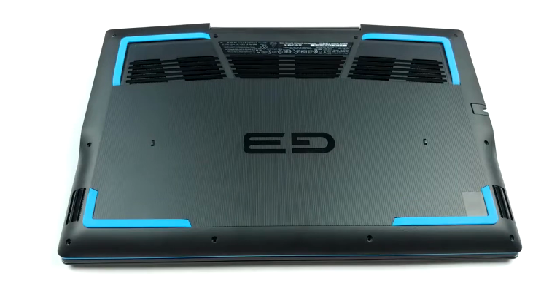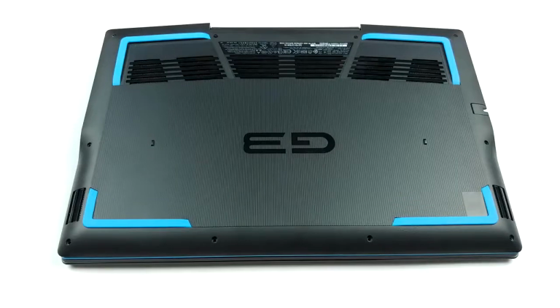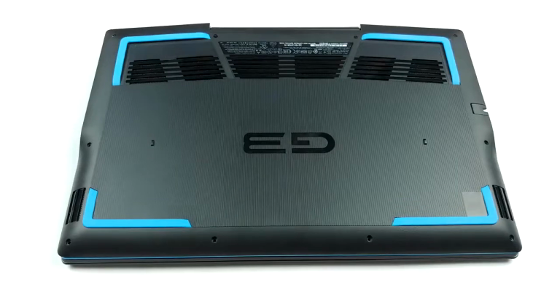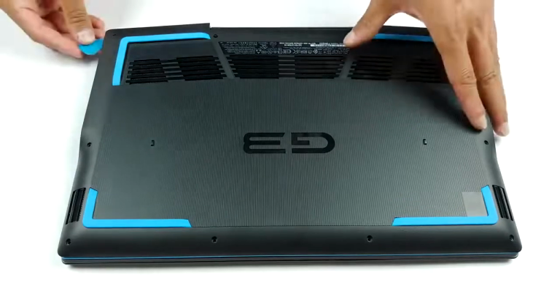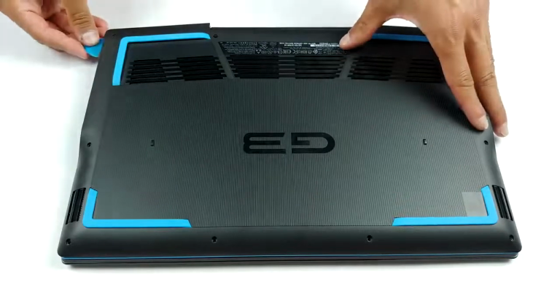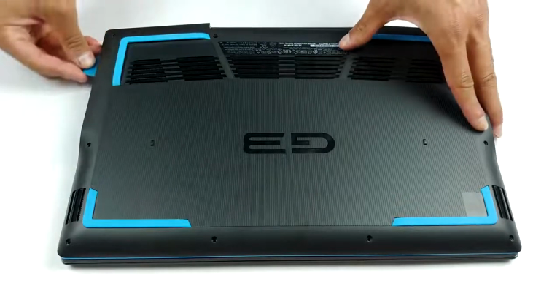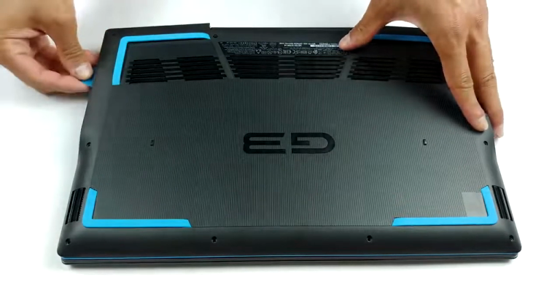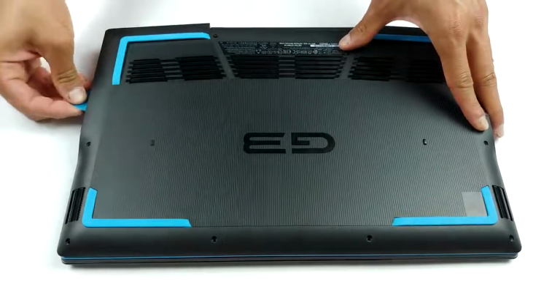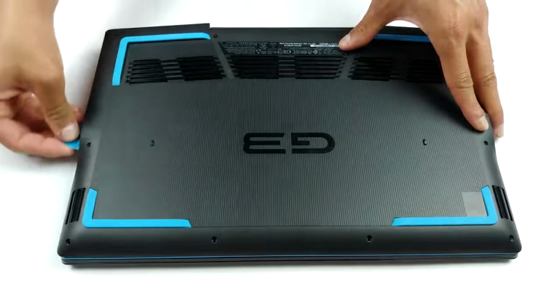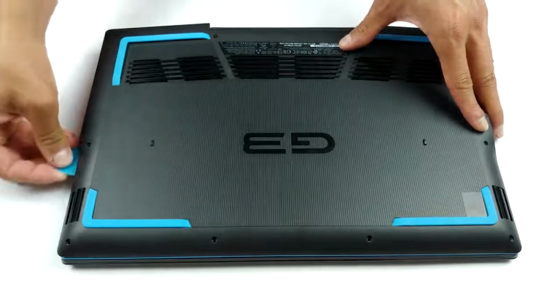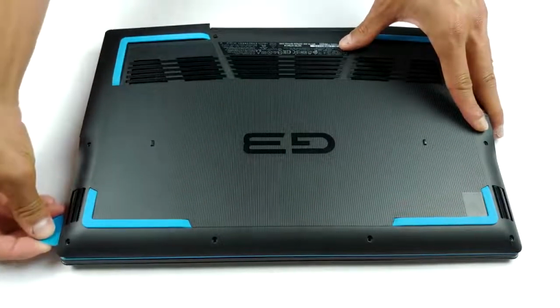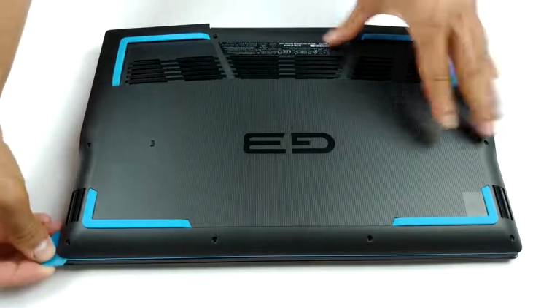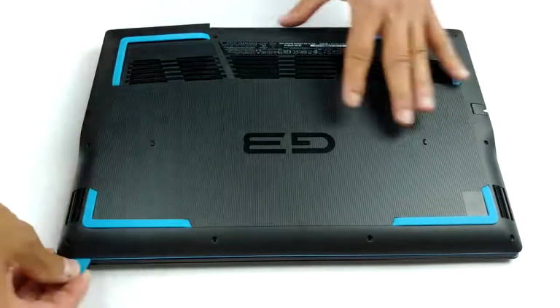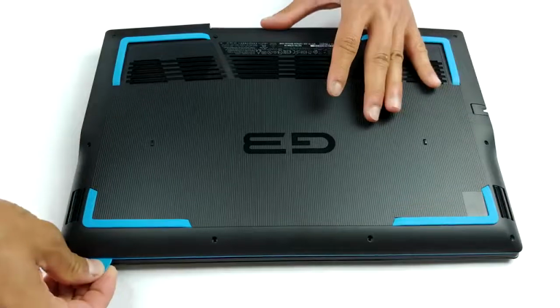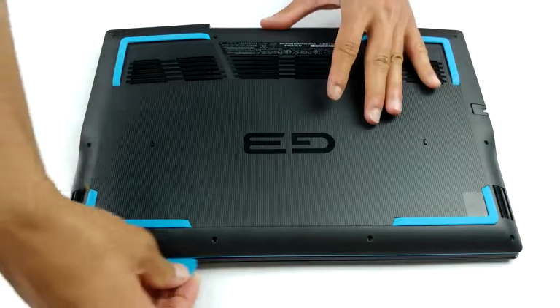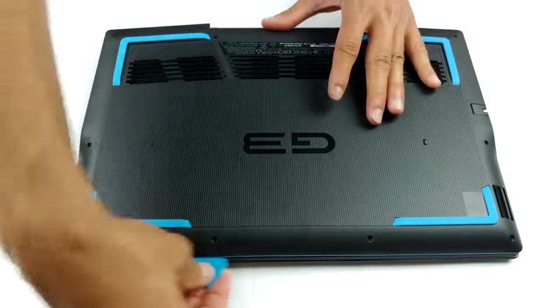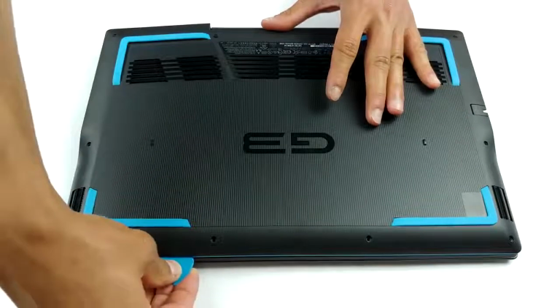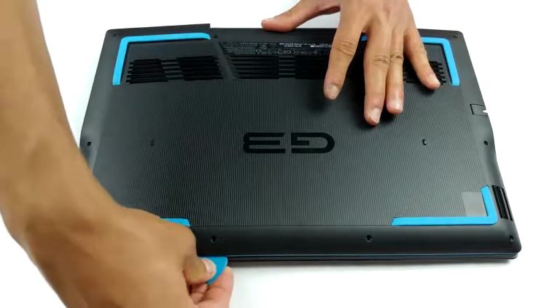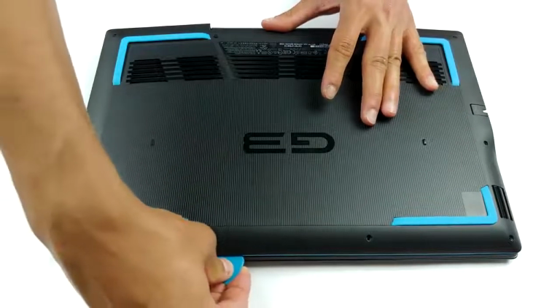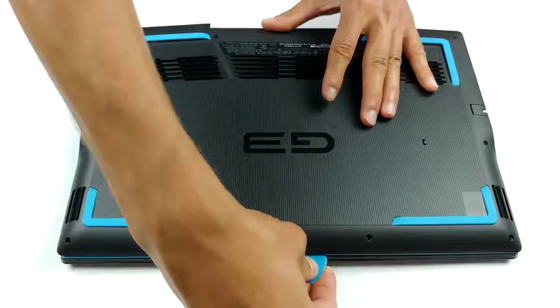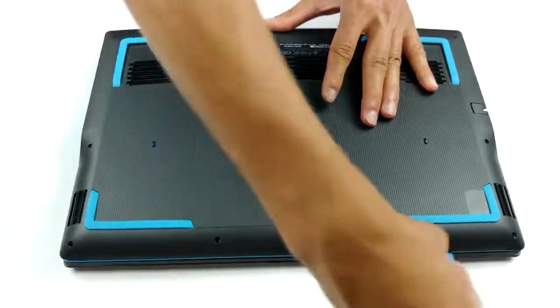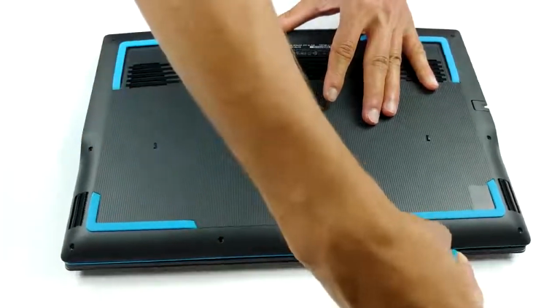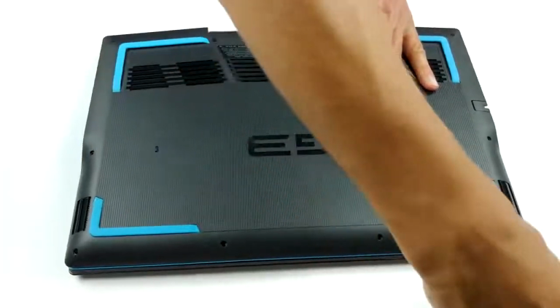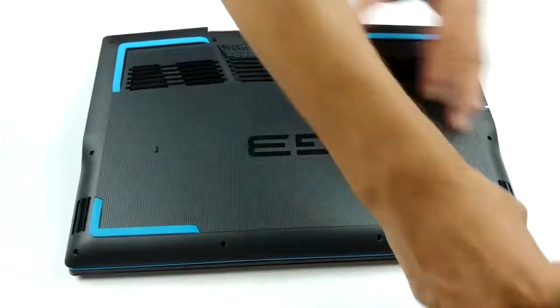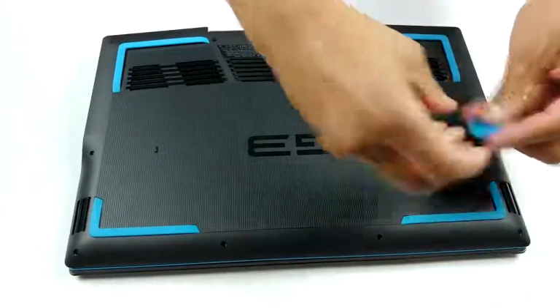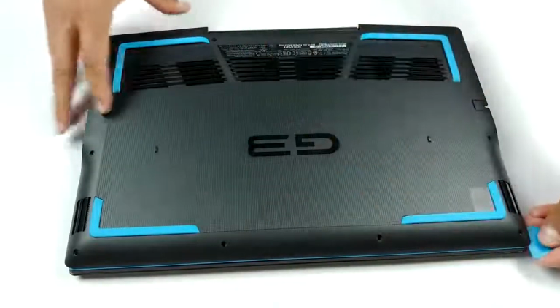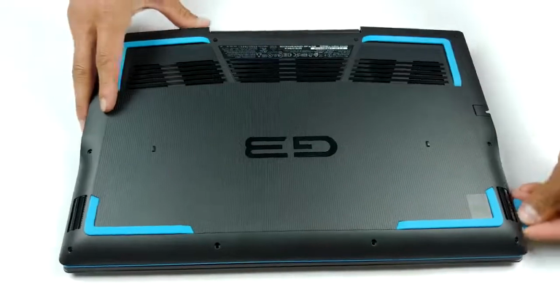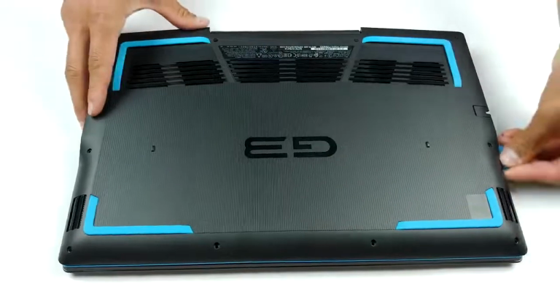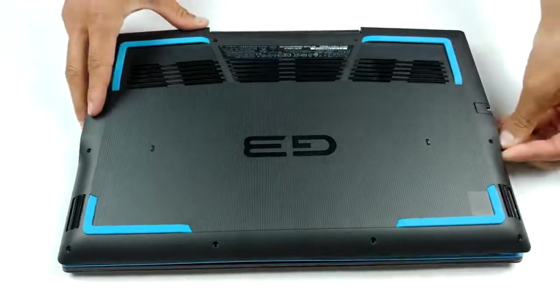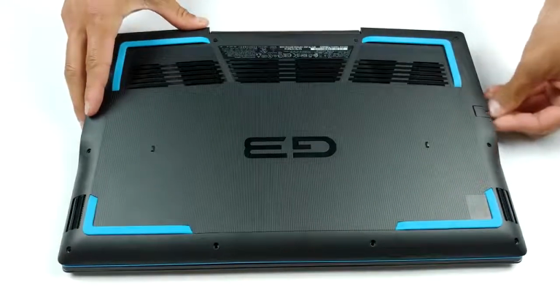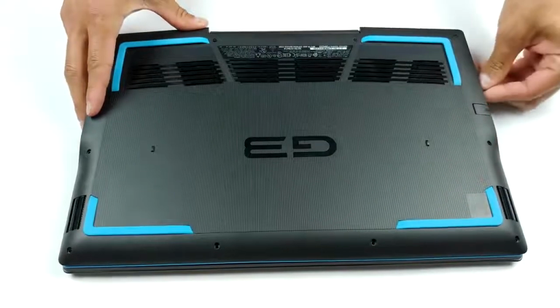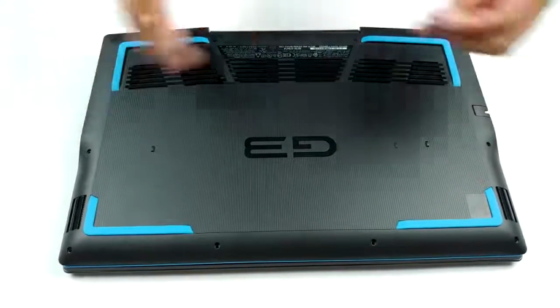There are 10 Phillips head screws holding the bottom panel in place. Note that the back four of them remain attached and act as a lever that lifts the plate after you unscrew them. Naturally, you want to start the prying process from there.